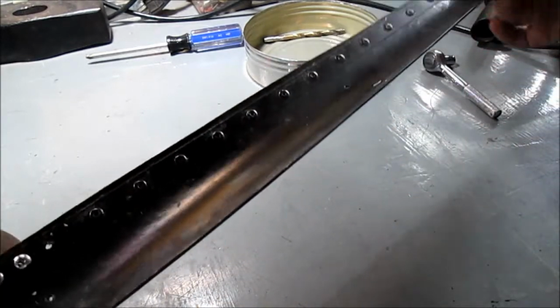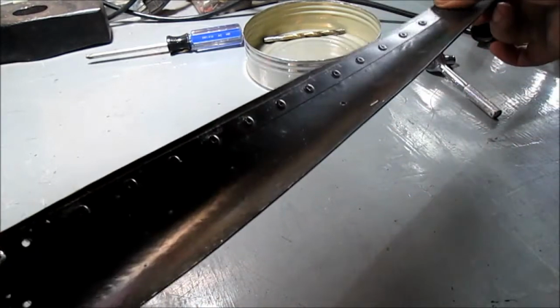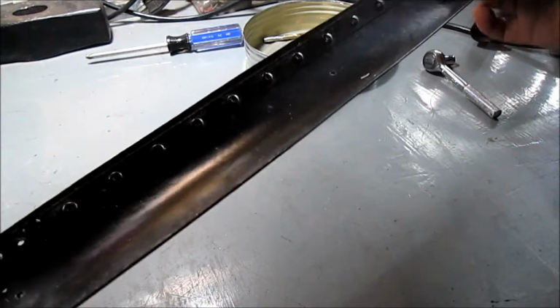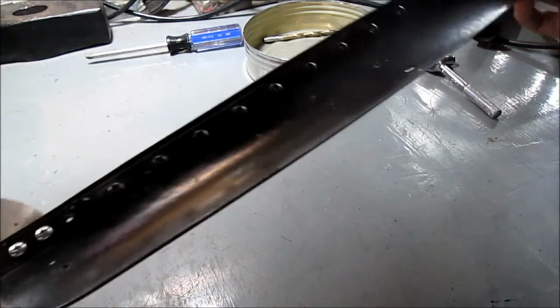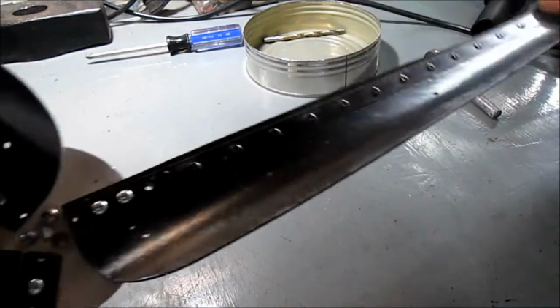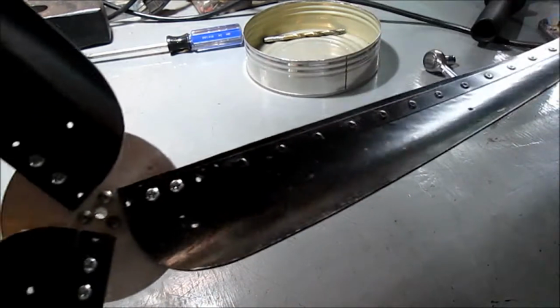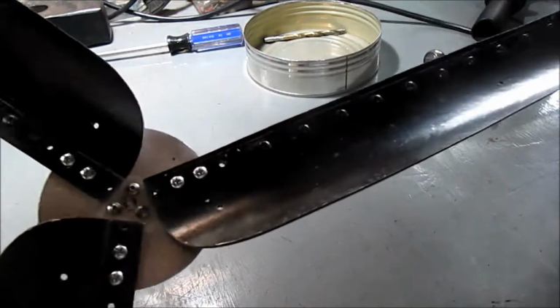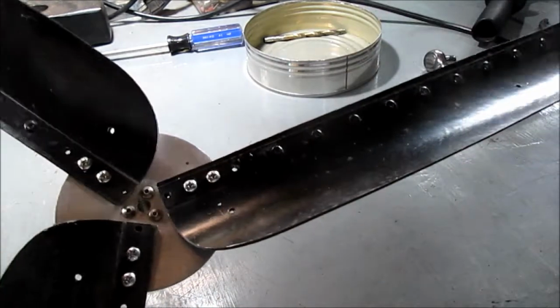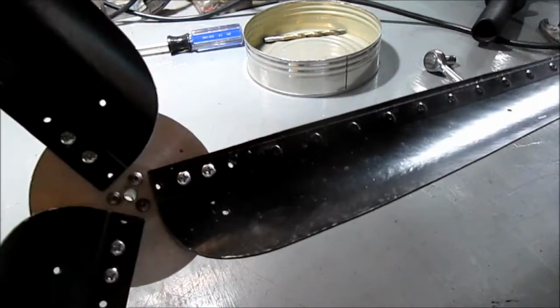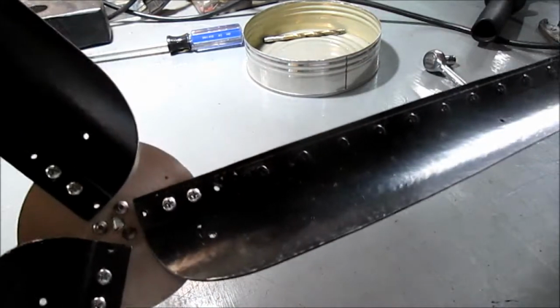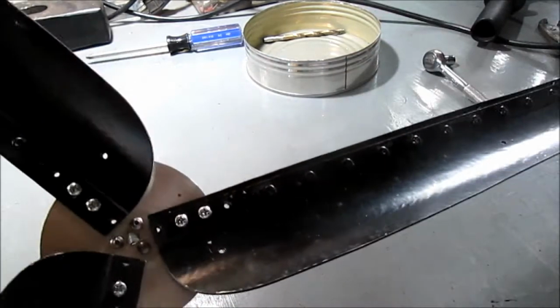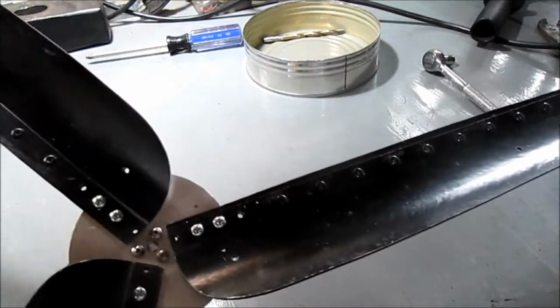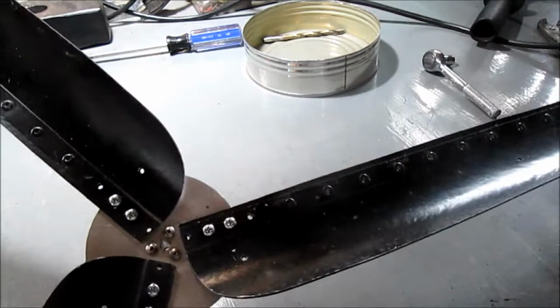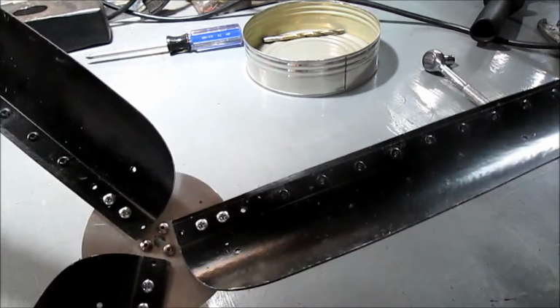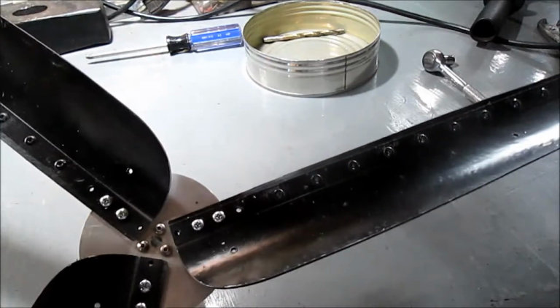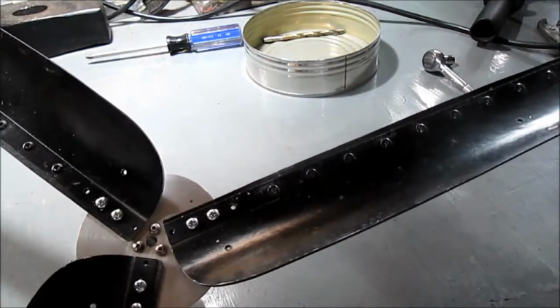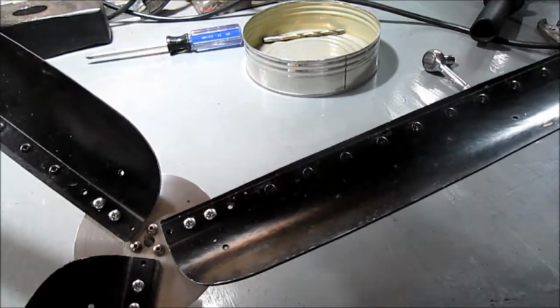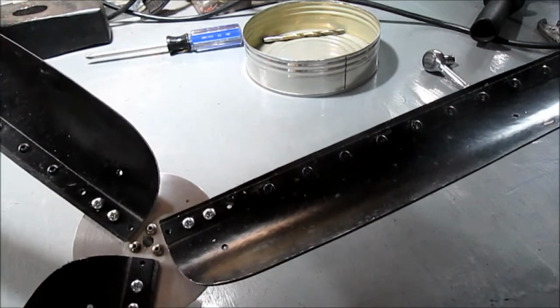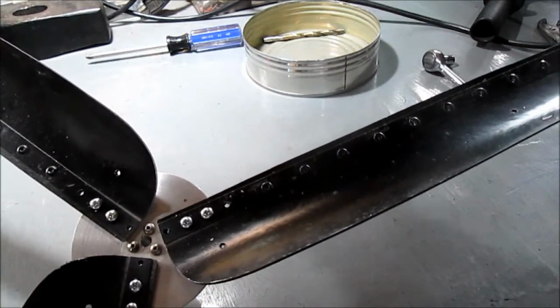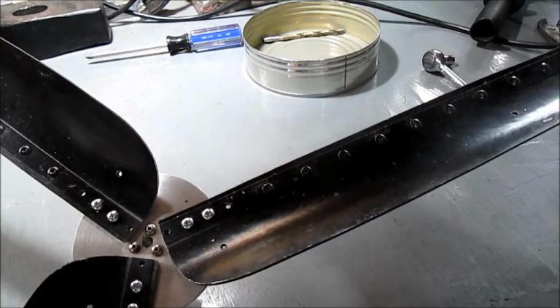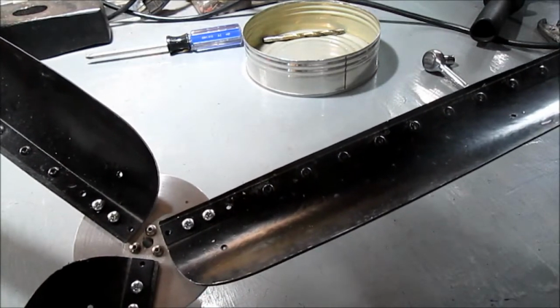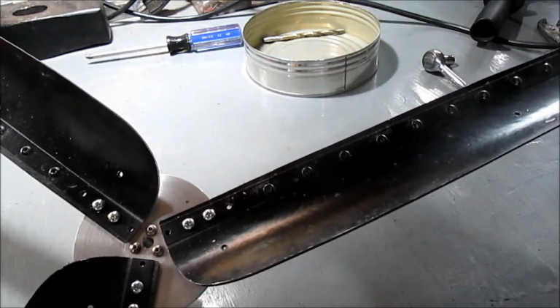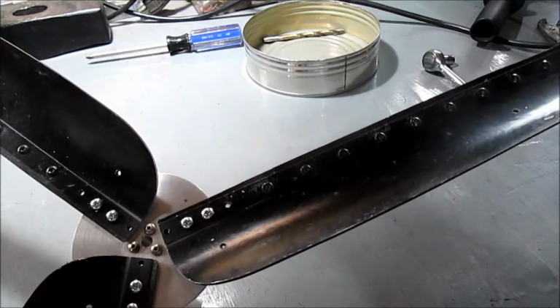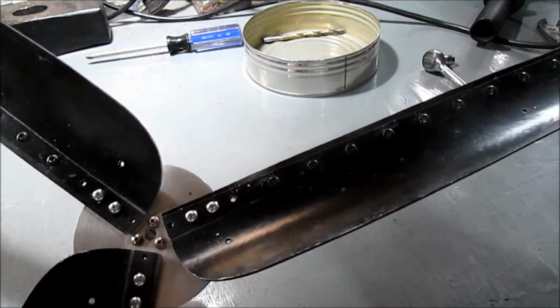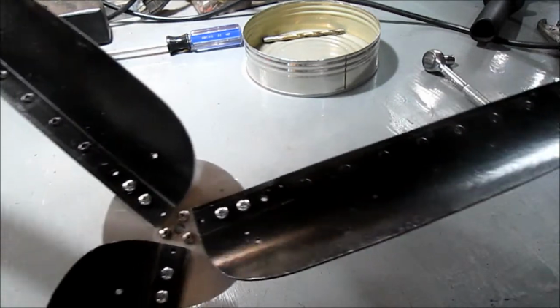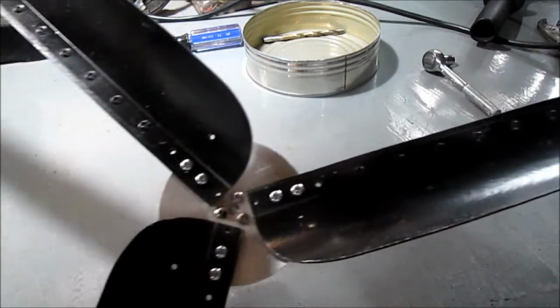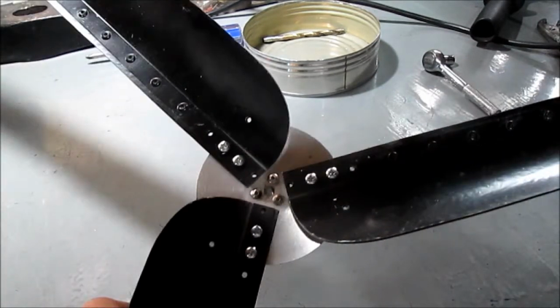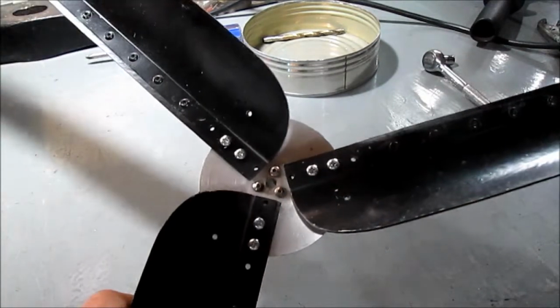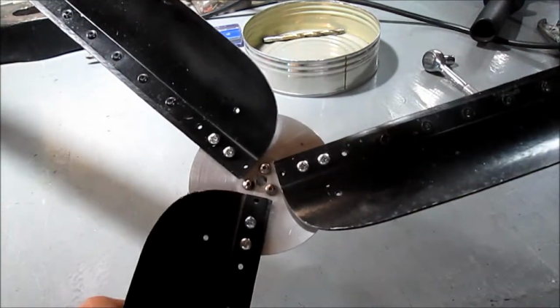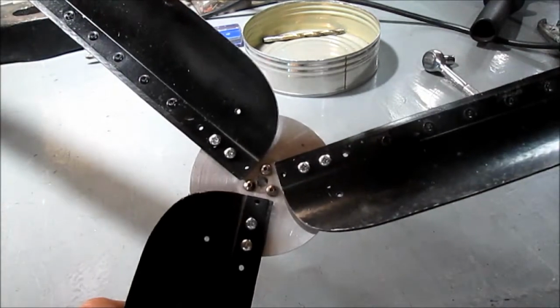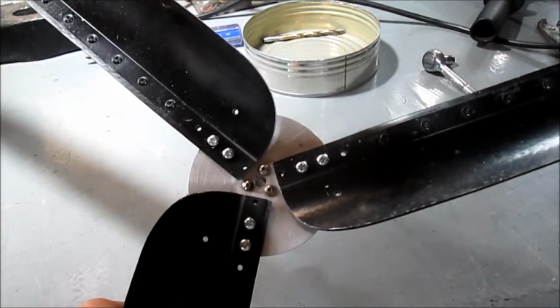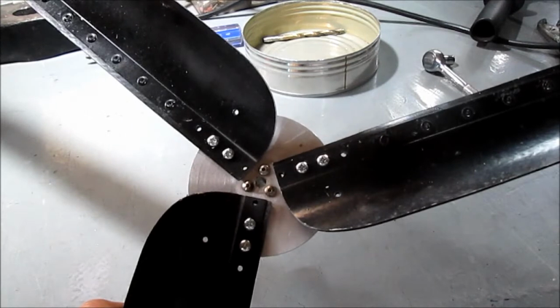Here we go up on the tower to install this. We've got a little bit of a breeze, and we may even get some video of it spinning away.